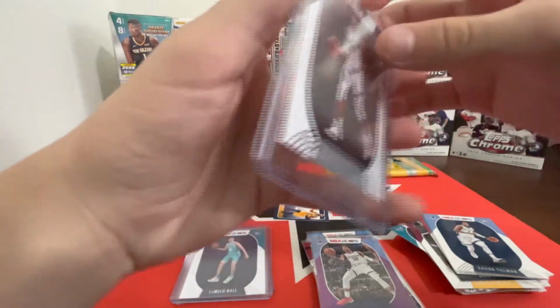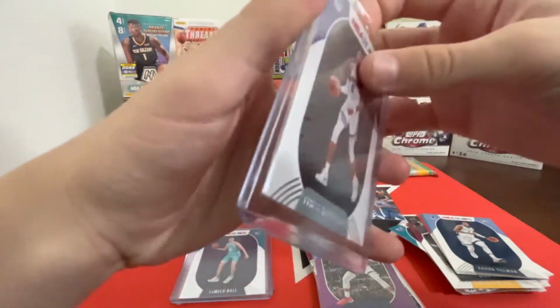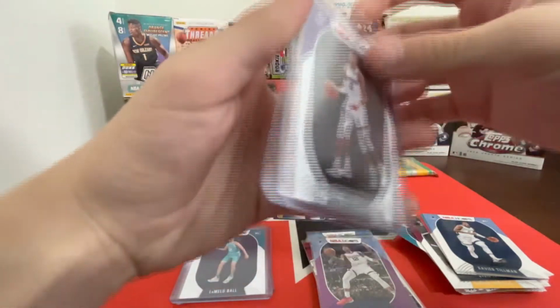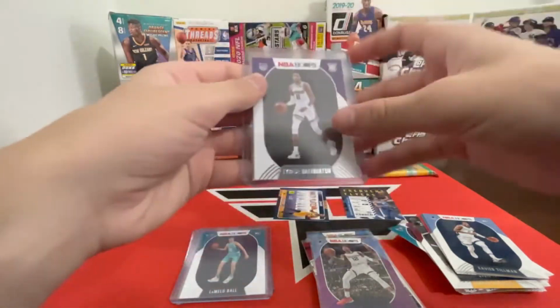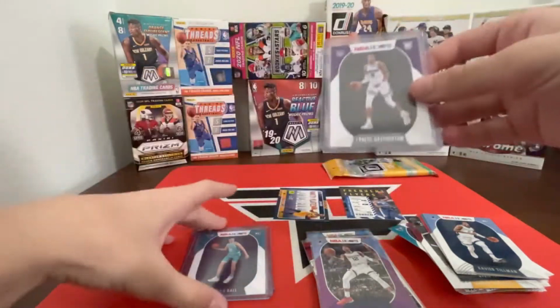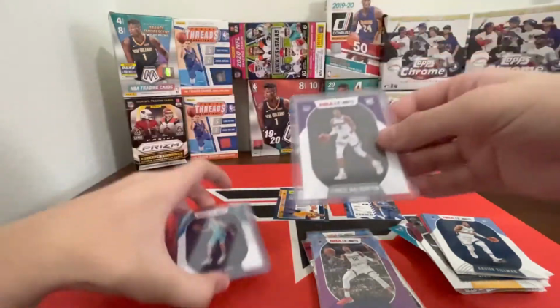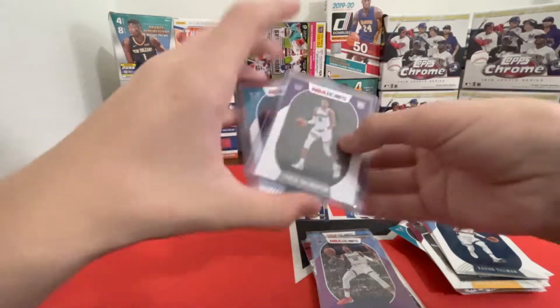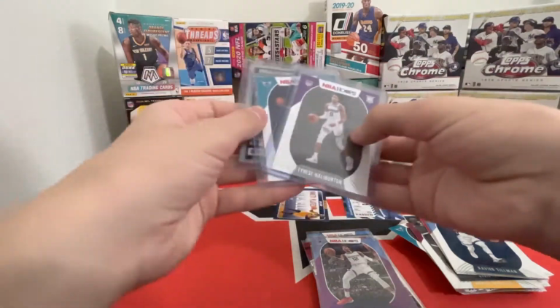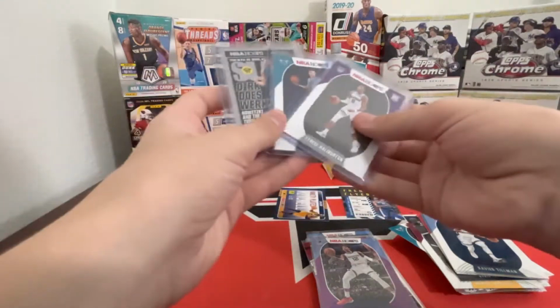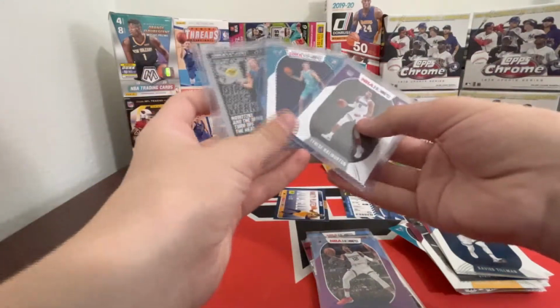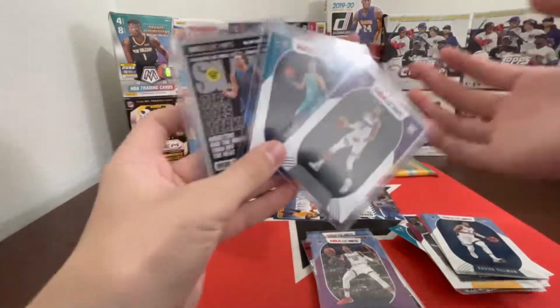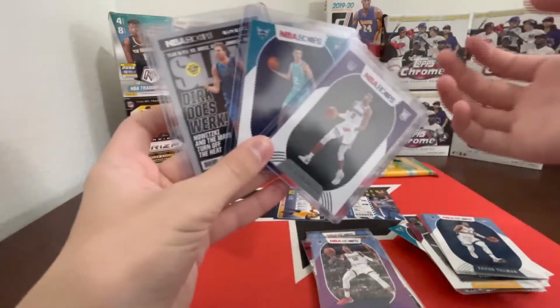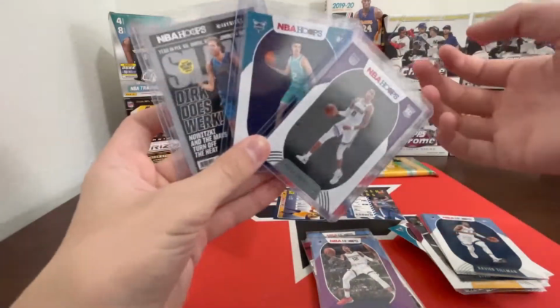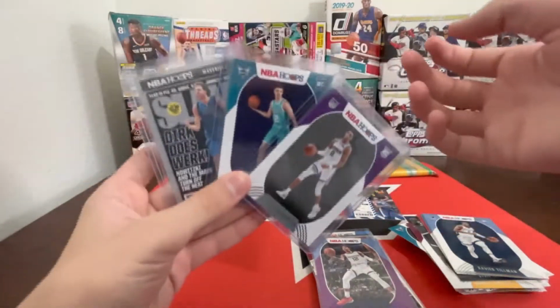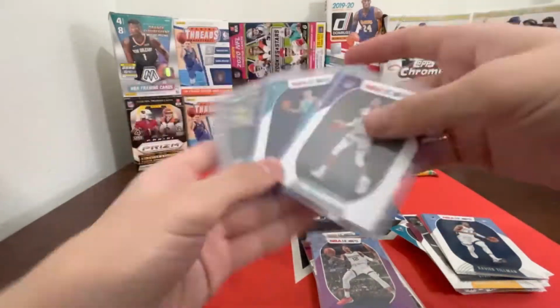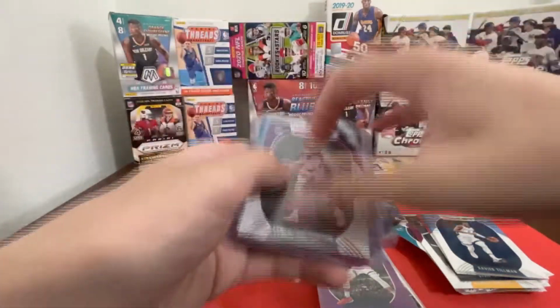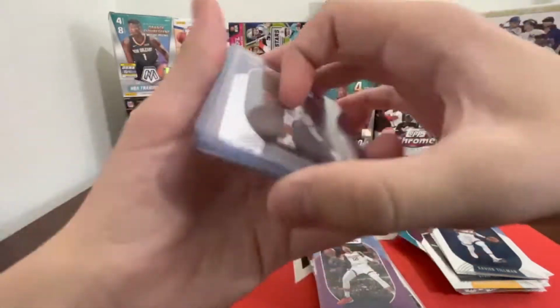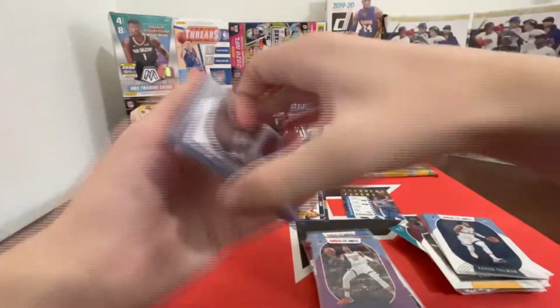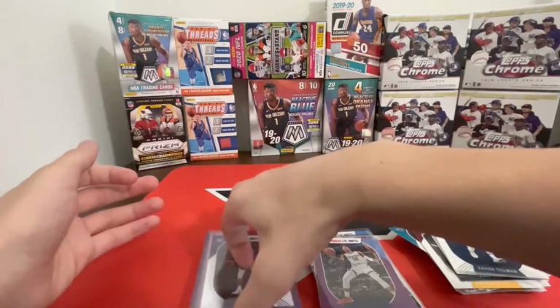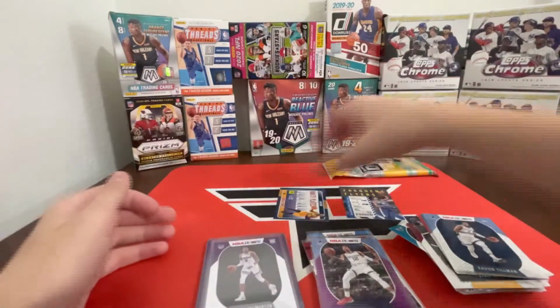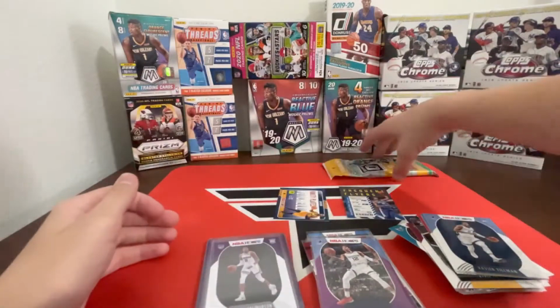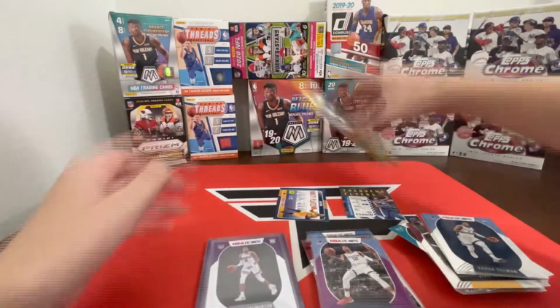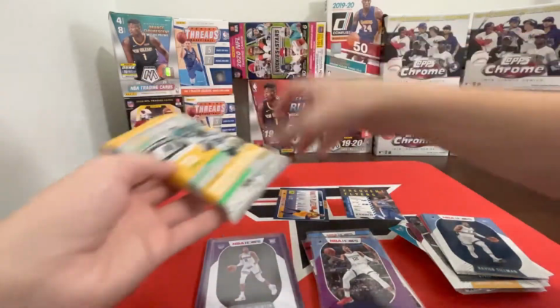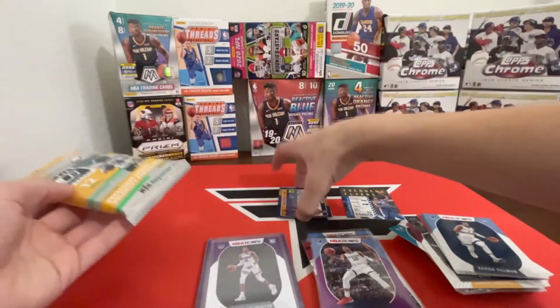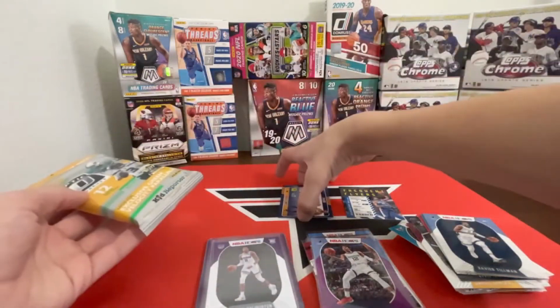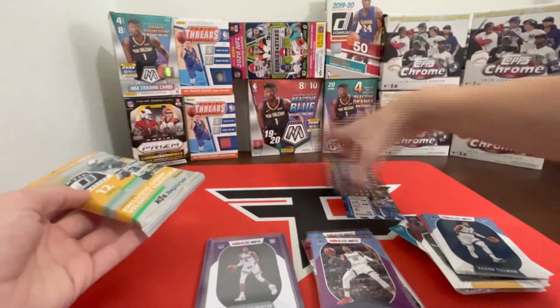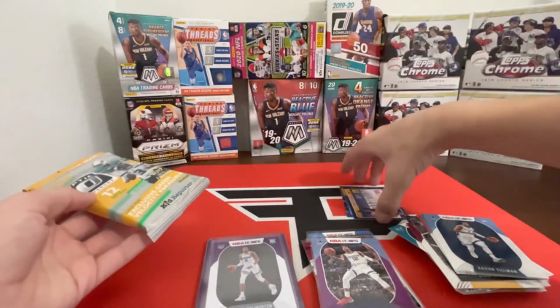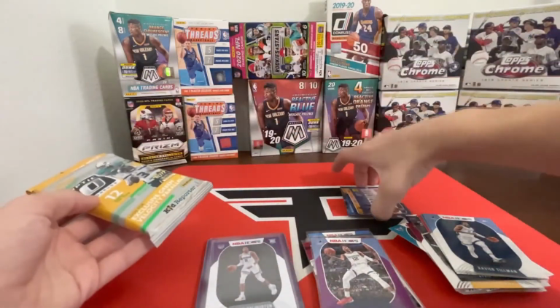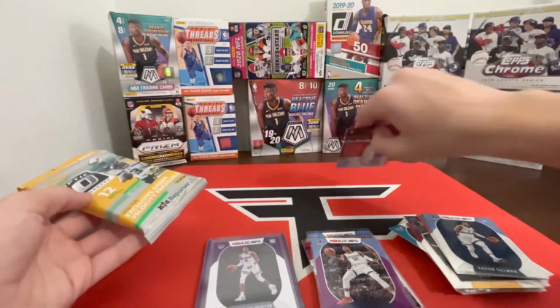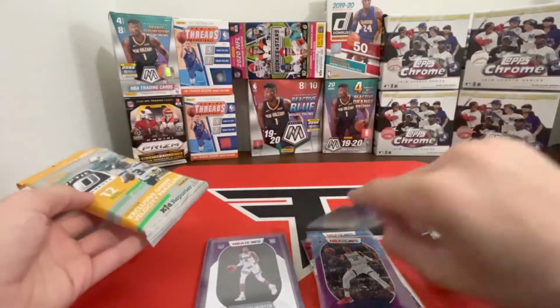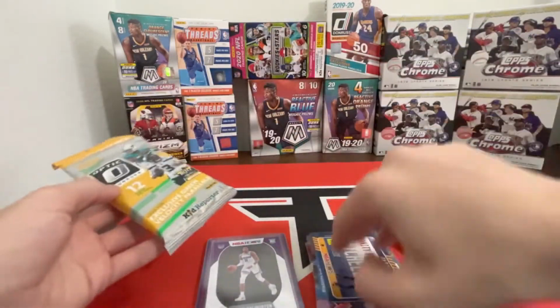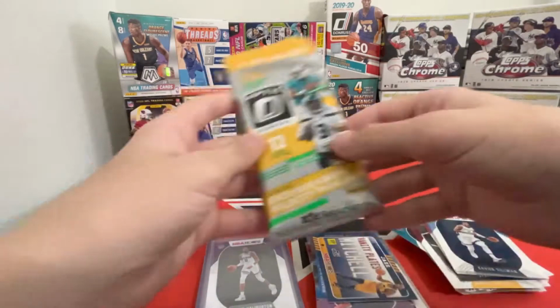Jeez, that was such a success already out of Hoops. That definitely paid for the packs. All right — here we go, this is what we've all been waiting for.